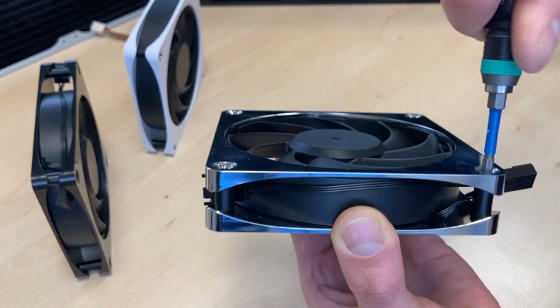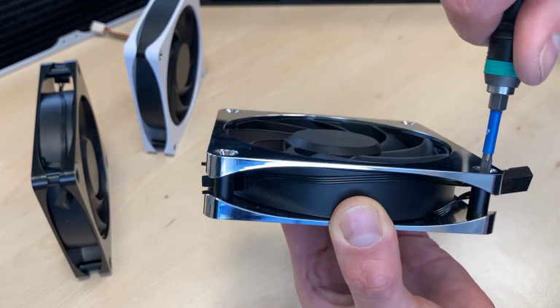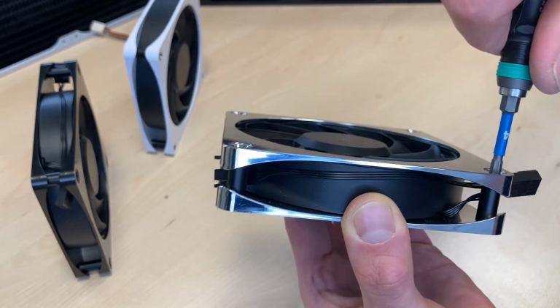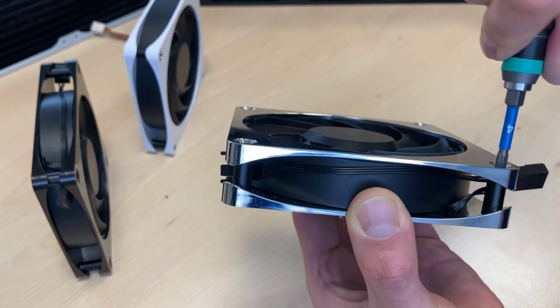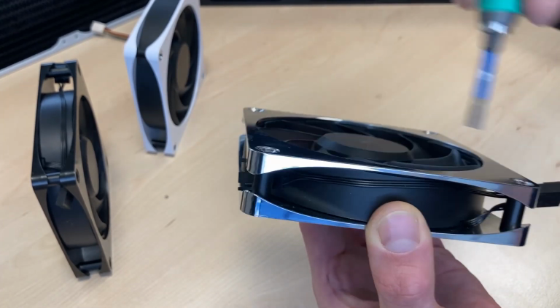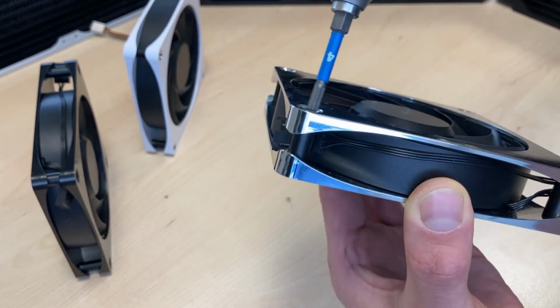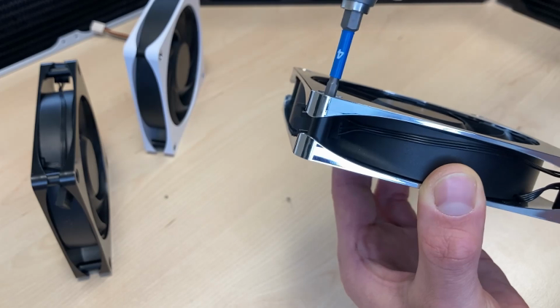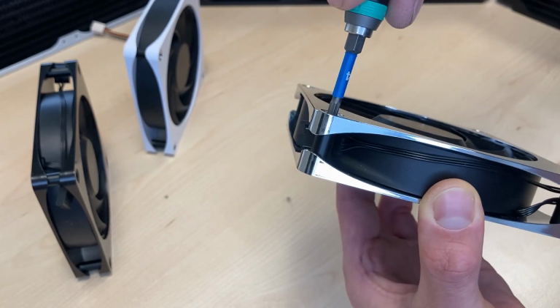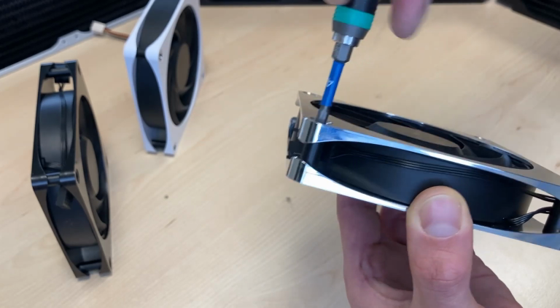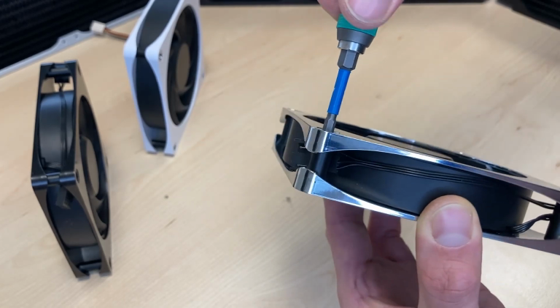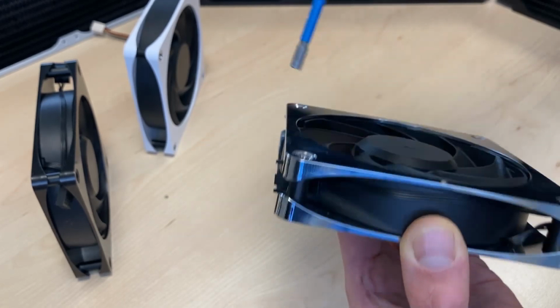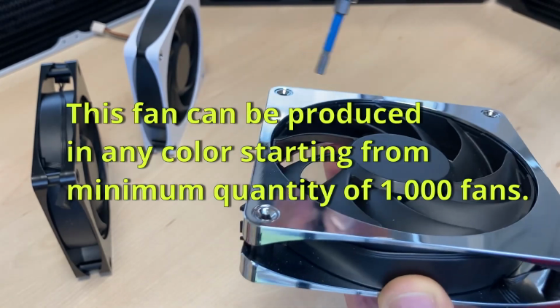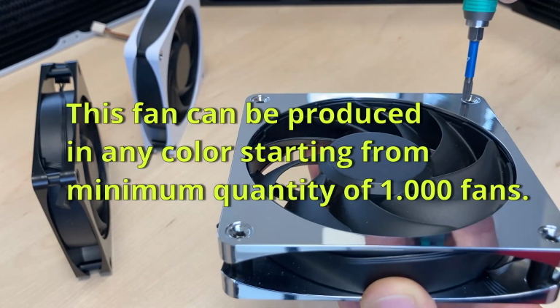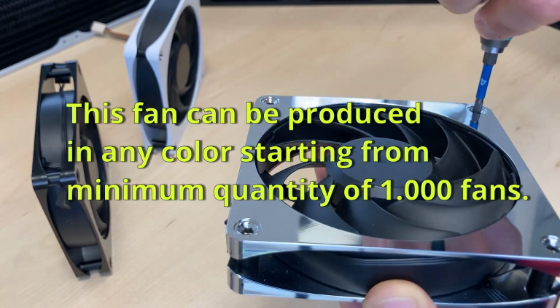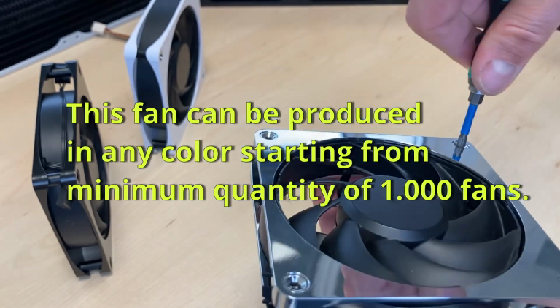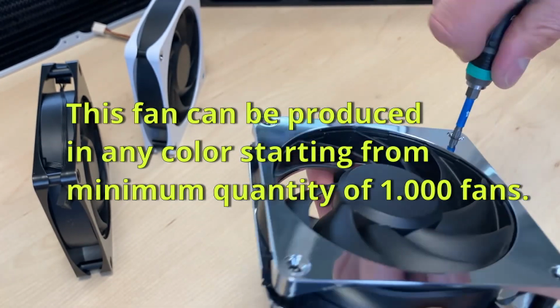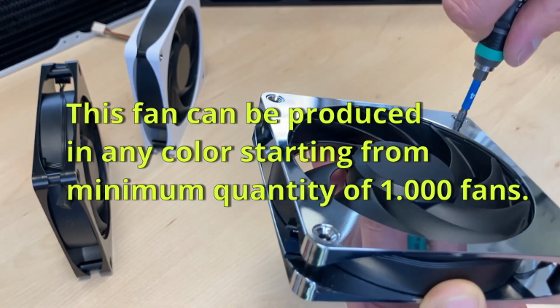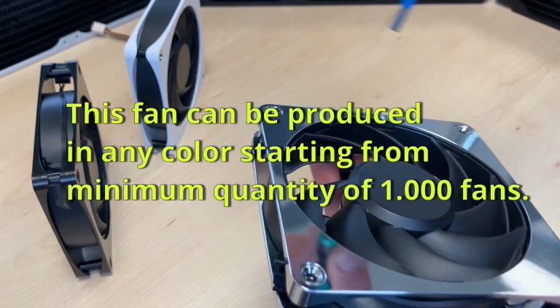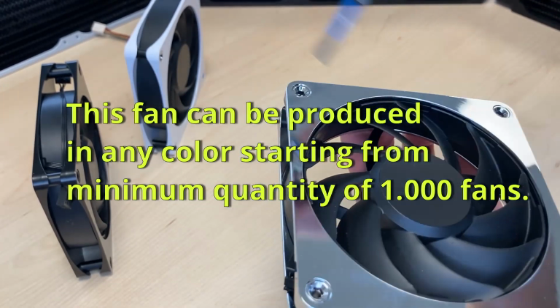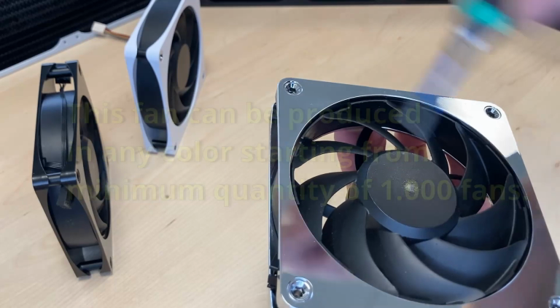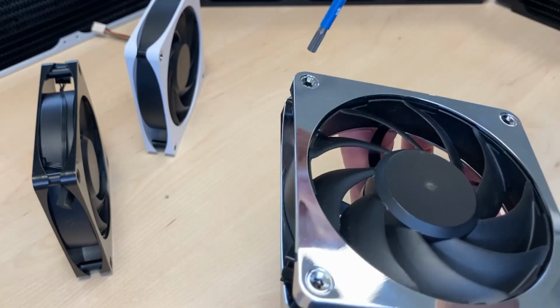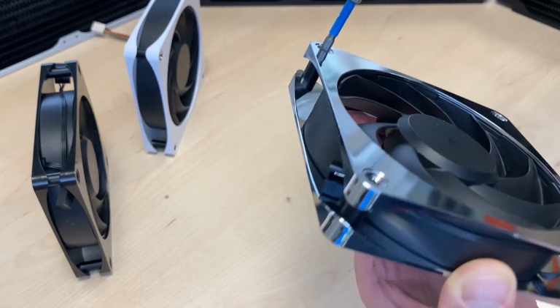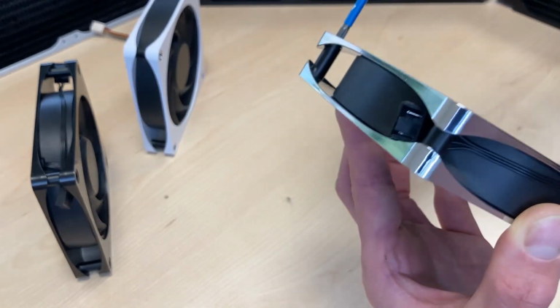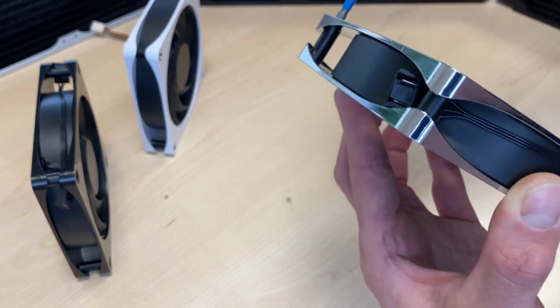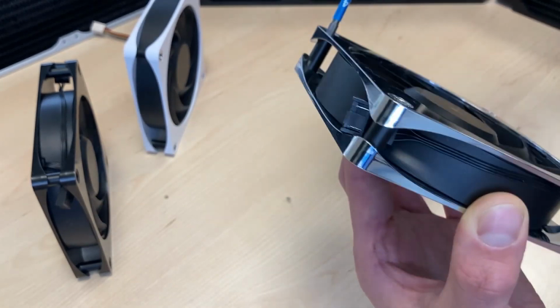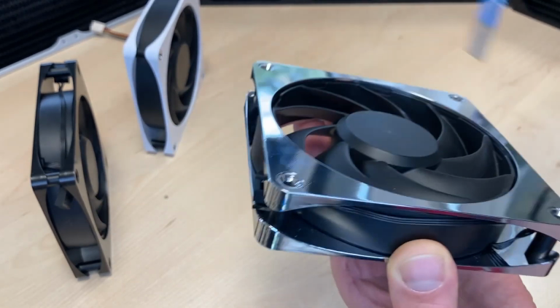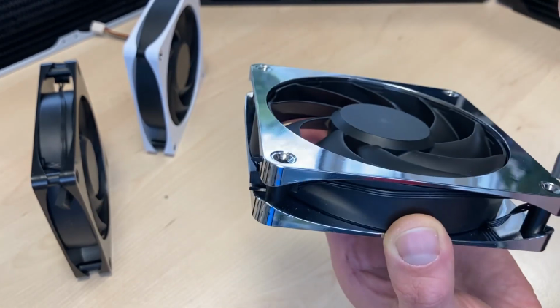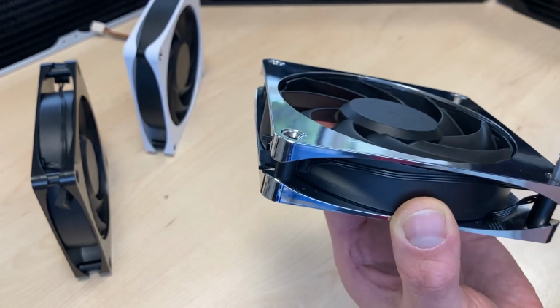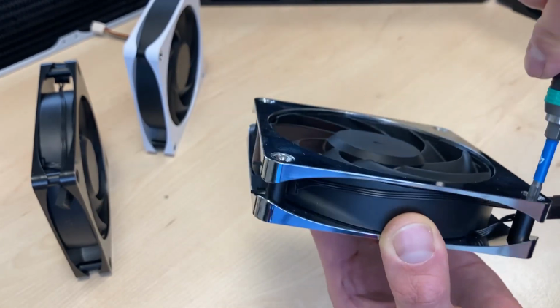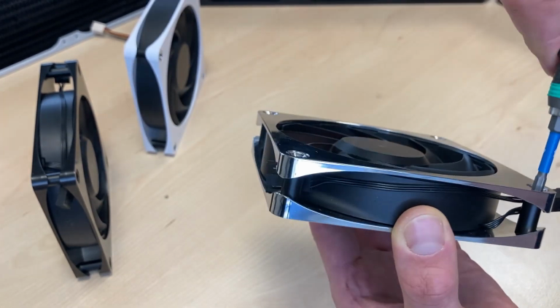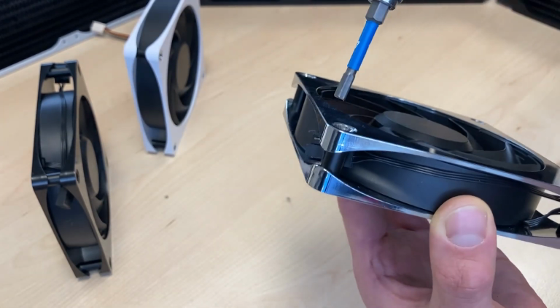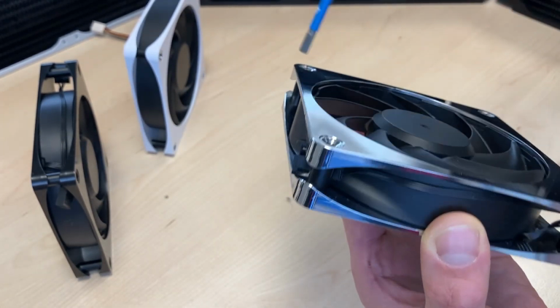Let's see where this goes. If you want to tighten it, always use the opposite screws one after another.